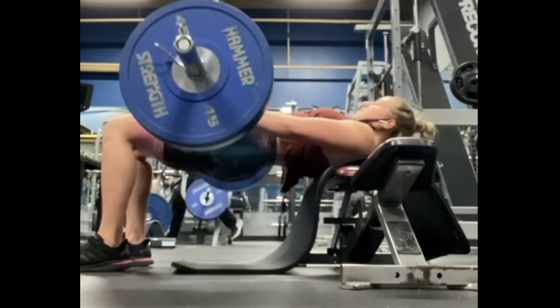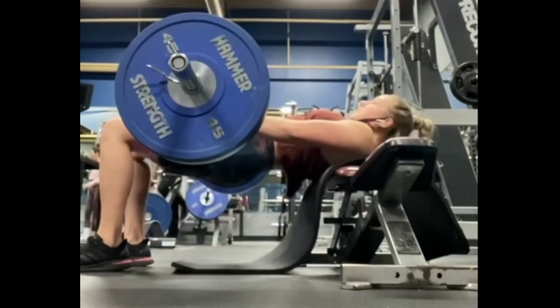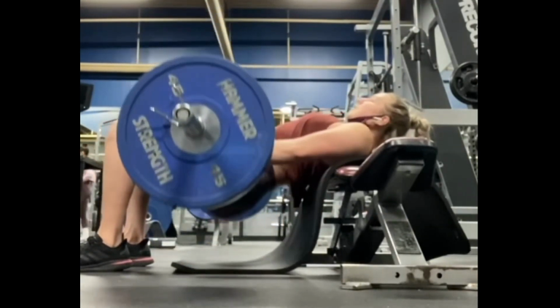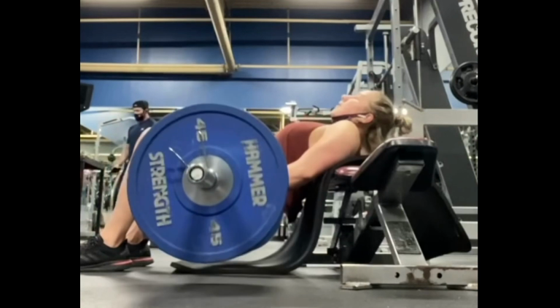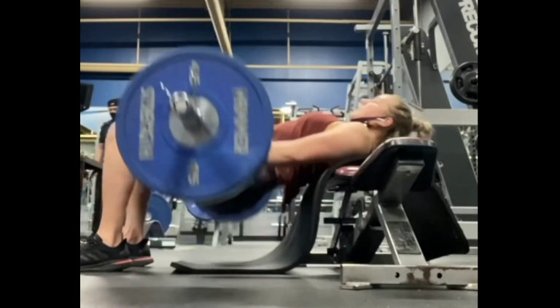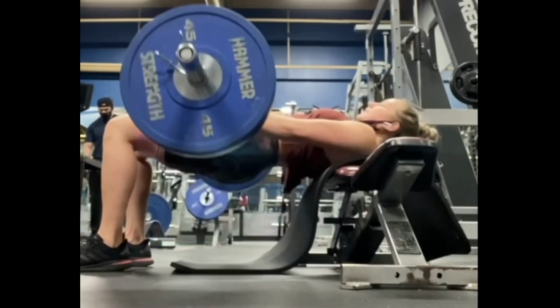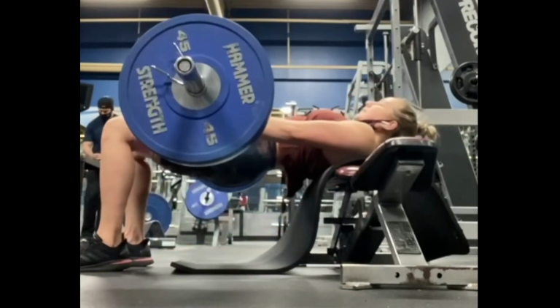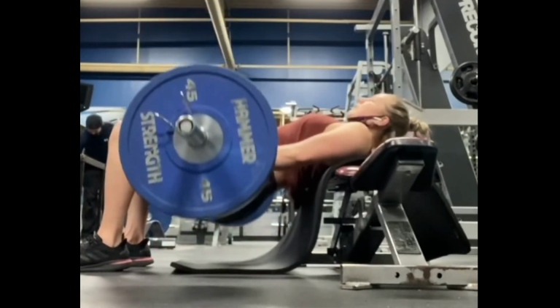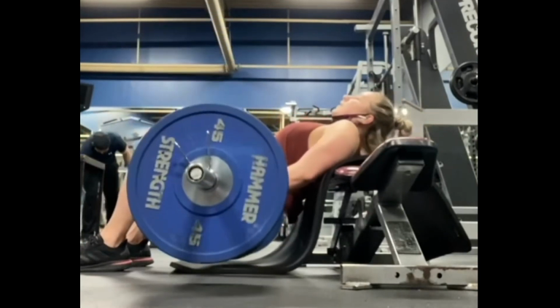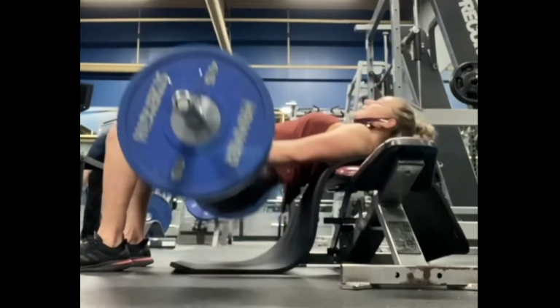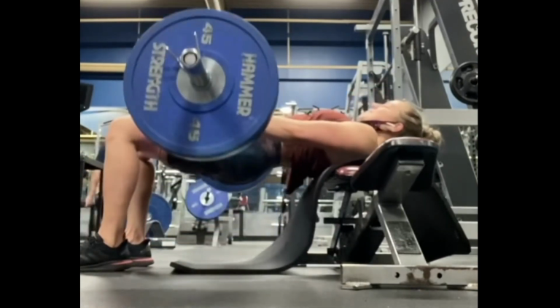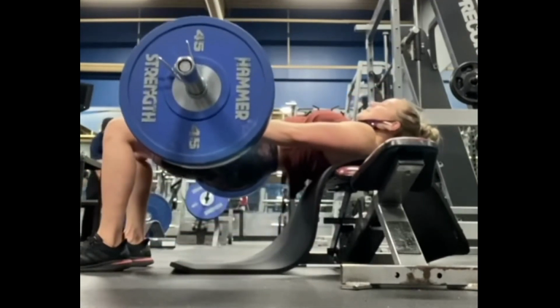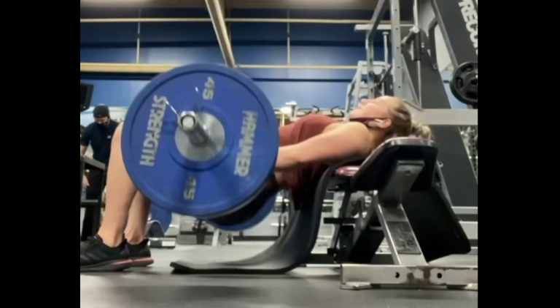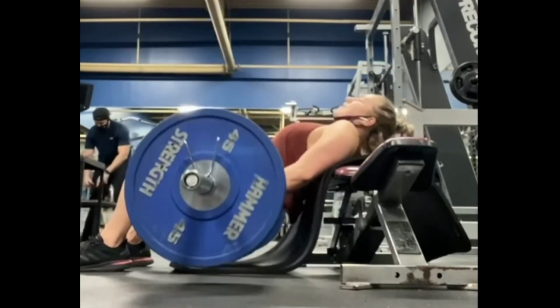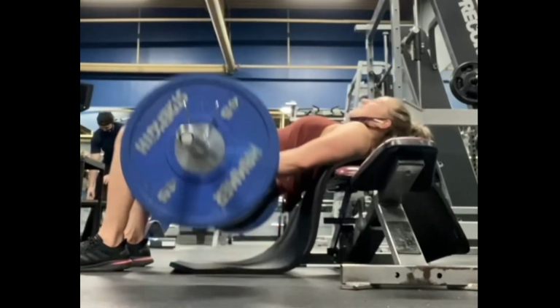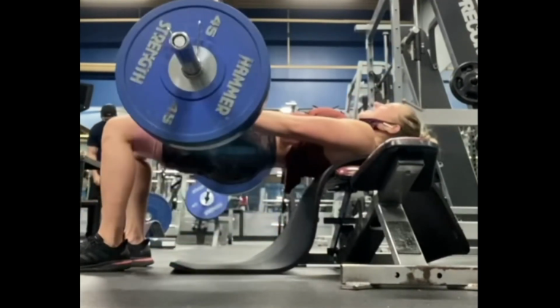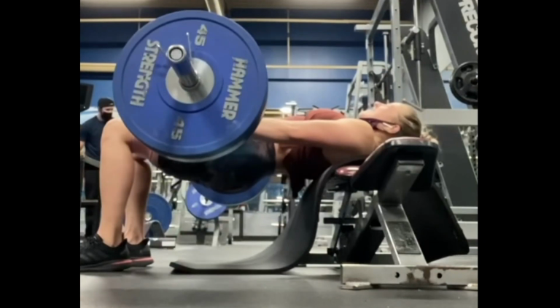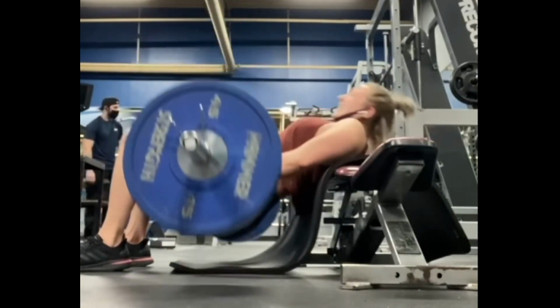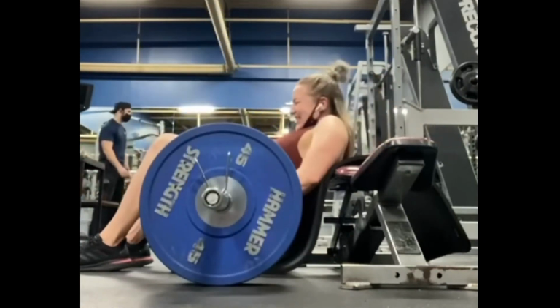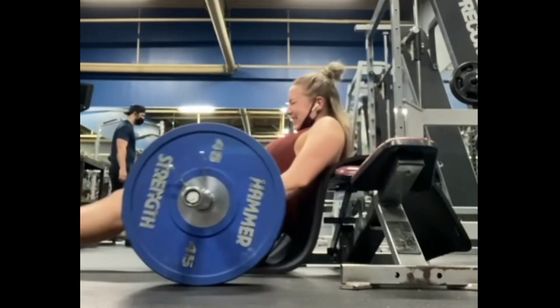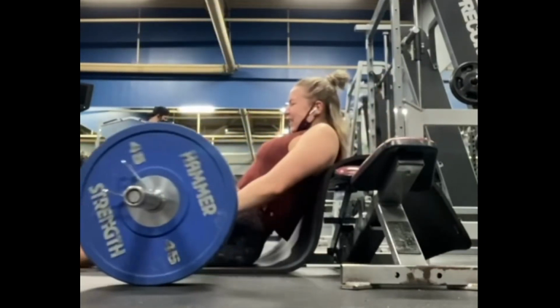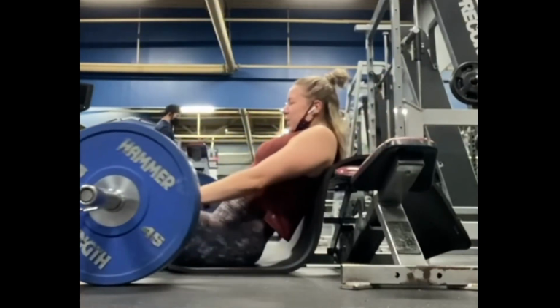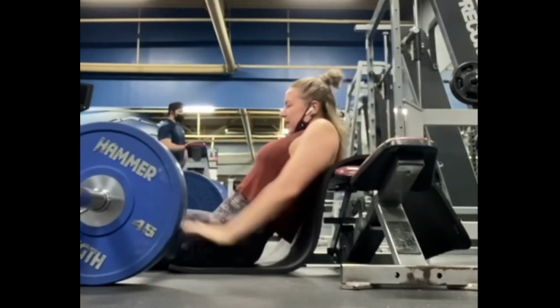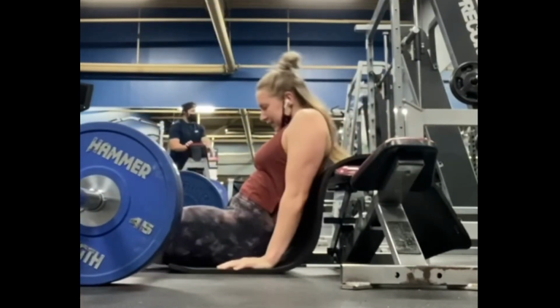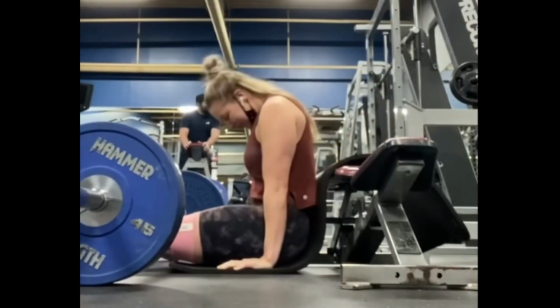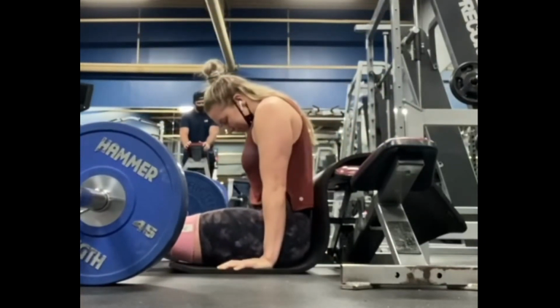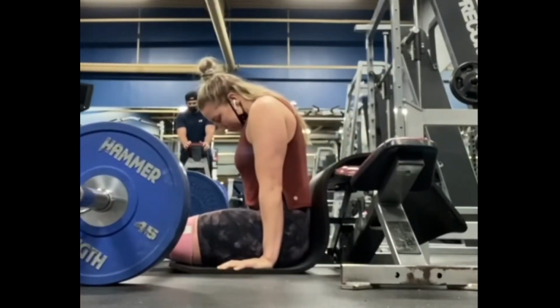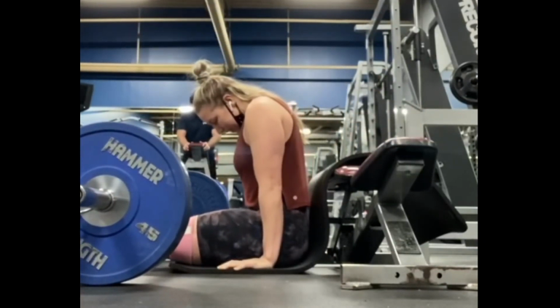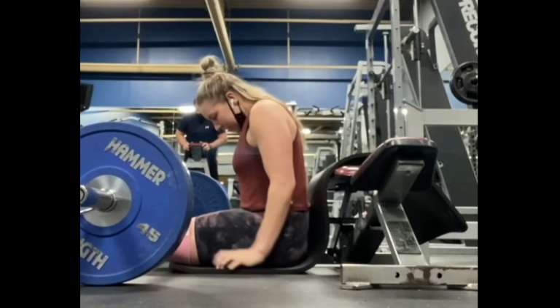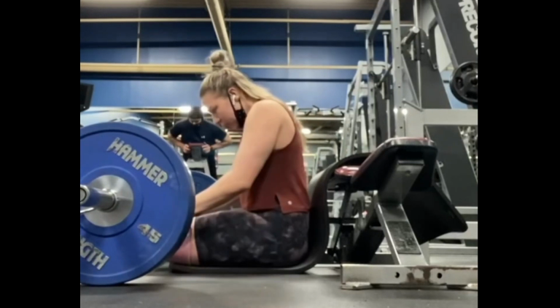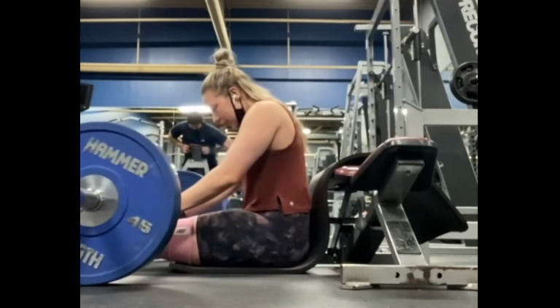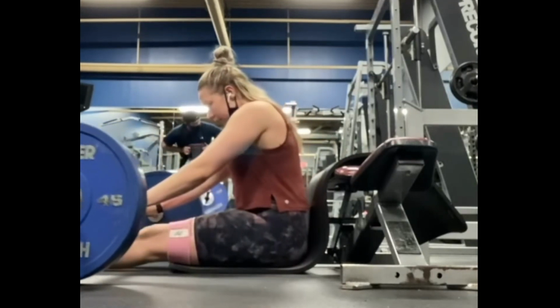And come back down, keeping your chin neutral. I like to make sure that I have something comfortable on my back, so I put a yoga mat there, and I also put padding on the bar.